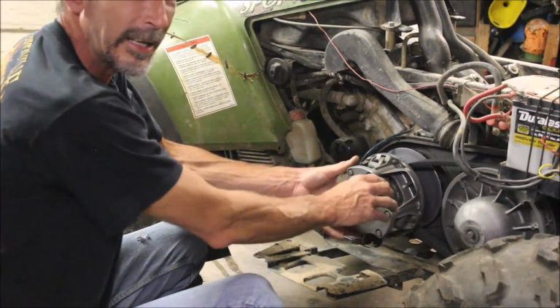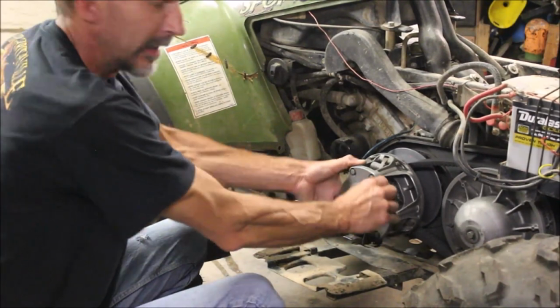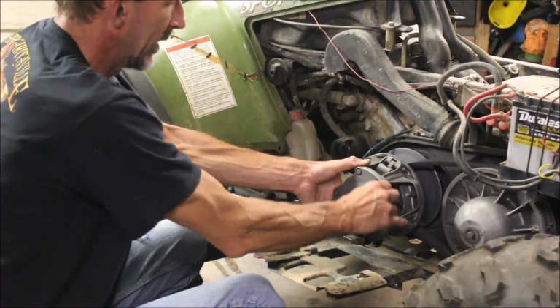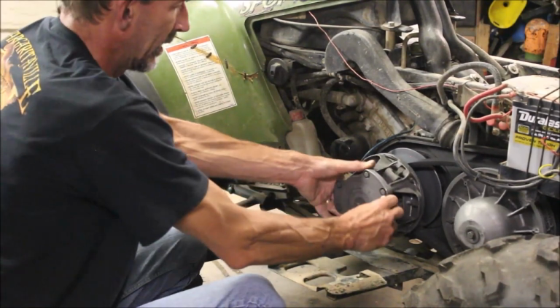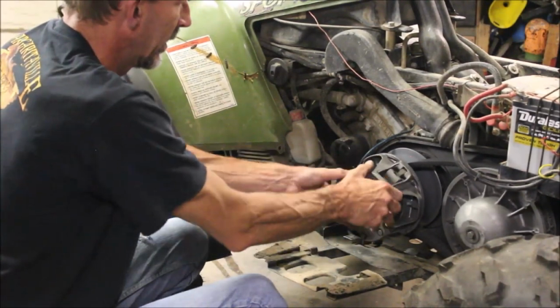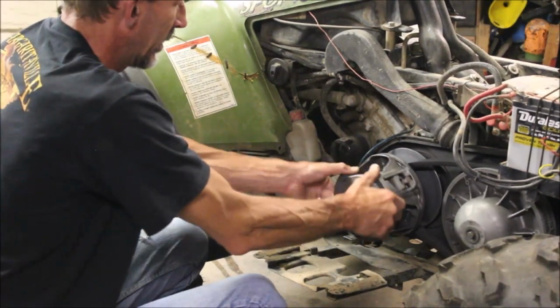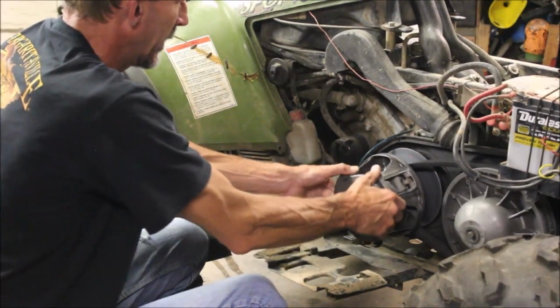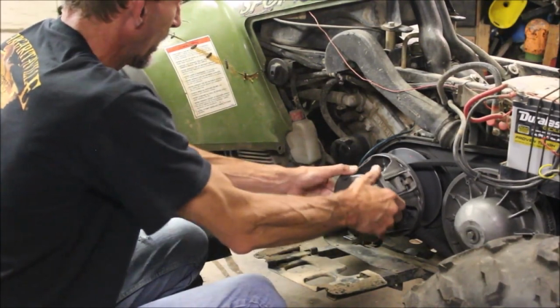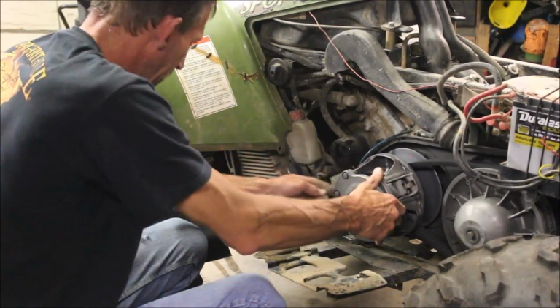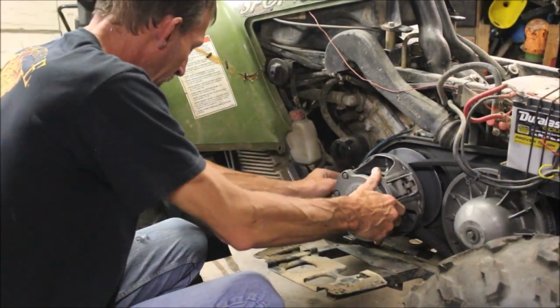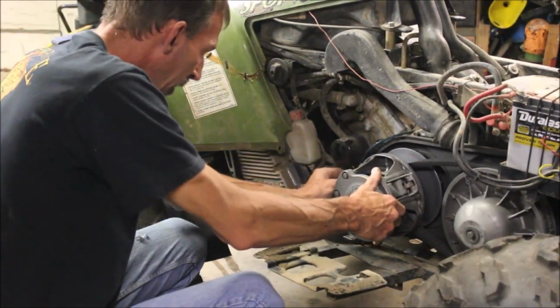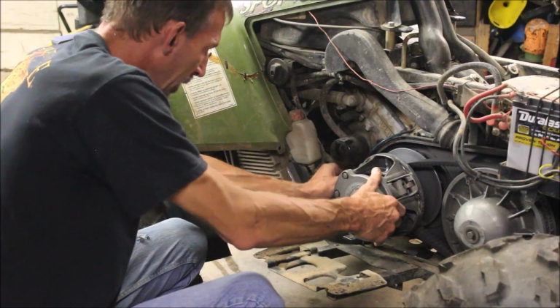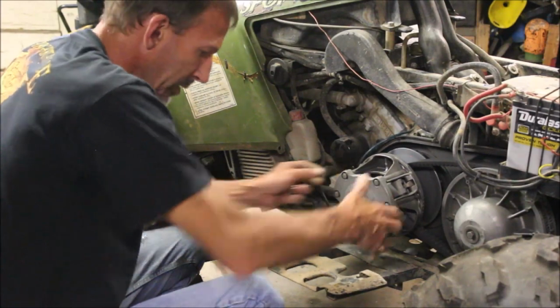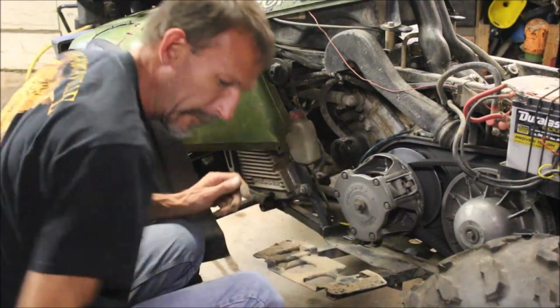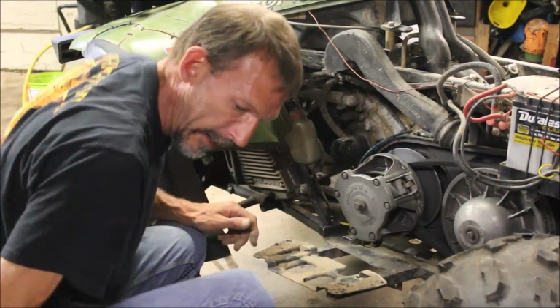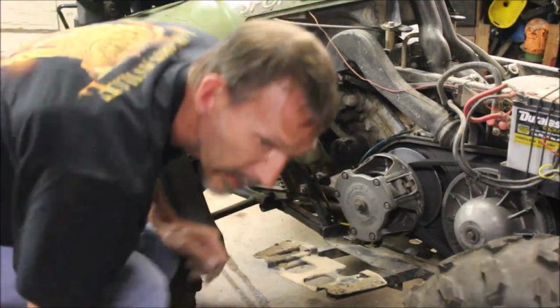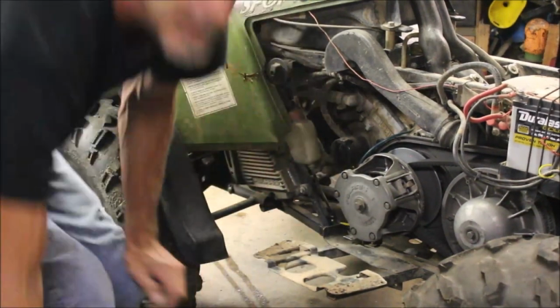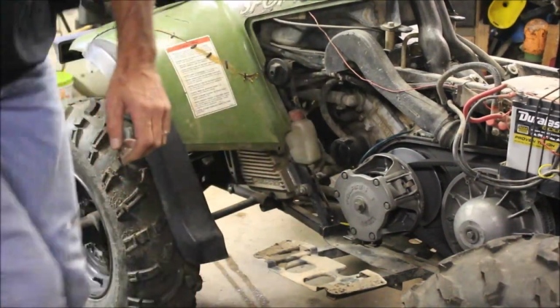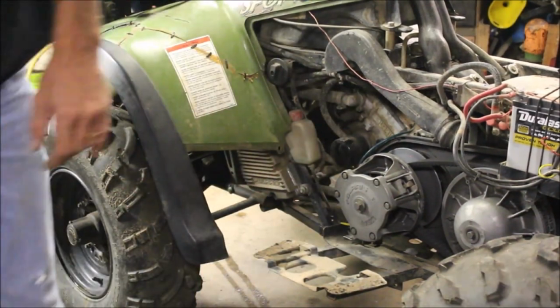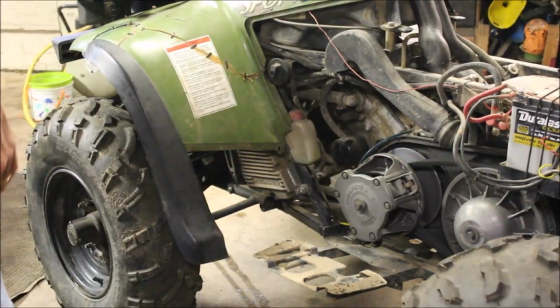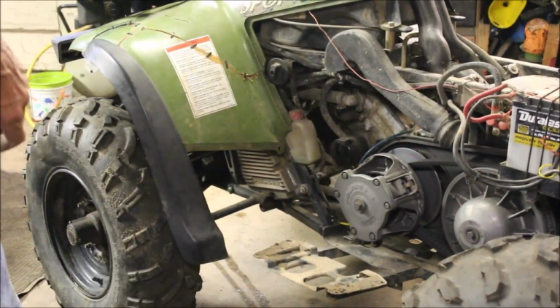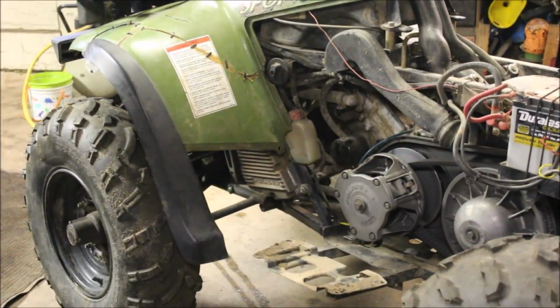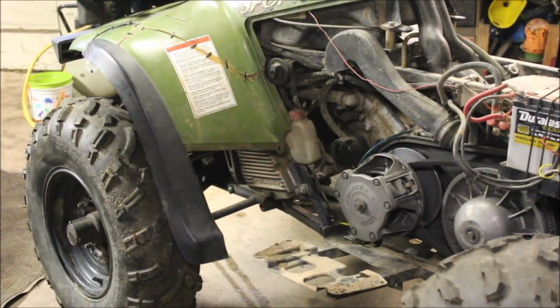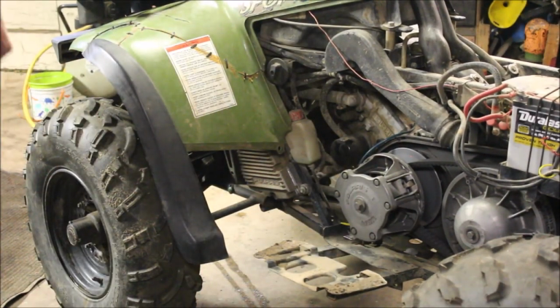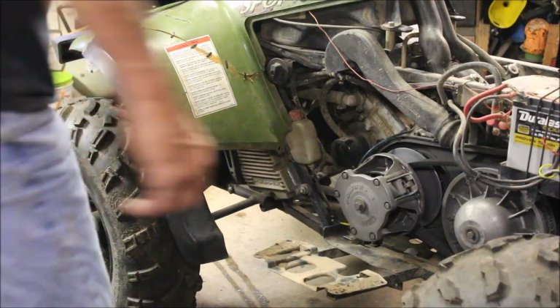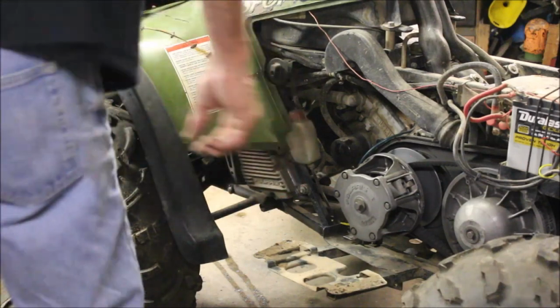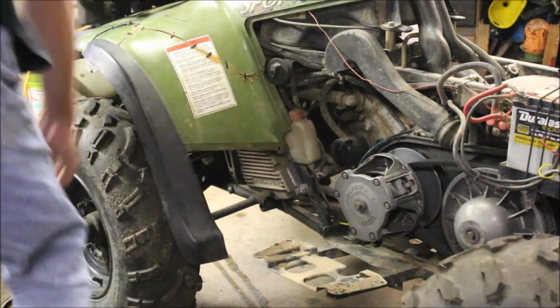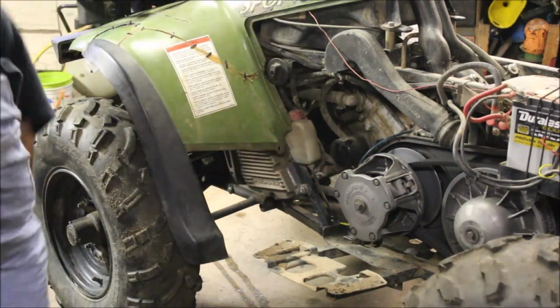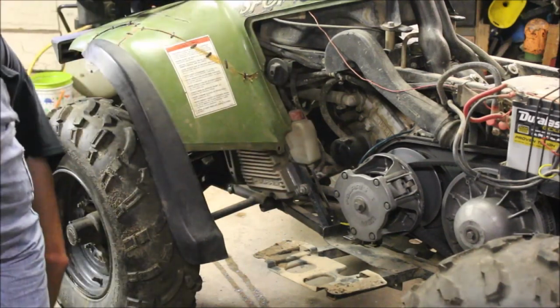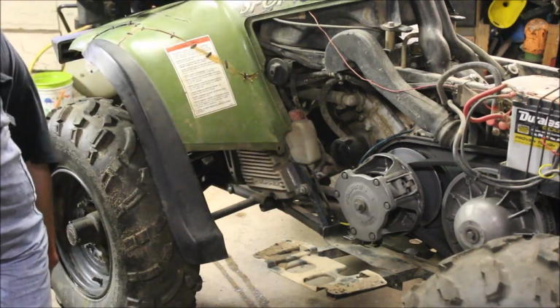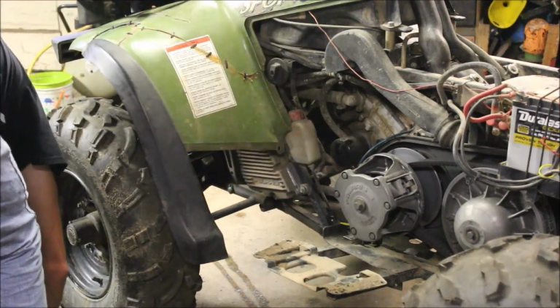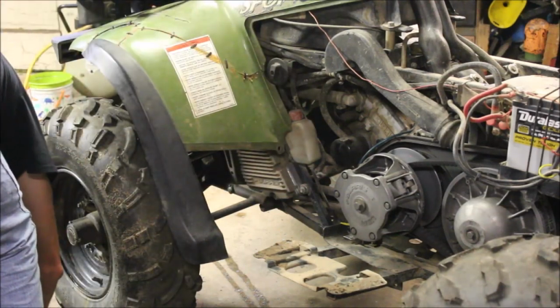I'm going to remove the clutch. My money's on the clutch — let's hope I'm right. I'm going to remove it and fire this thing off and see if the noise goes away. That would be sweet.